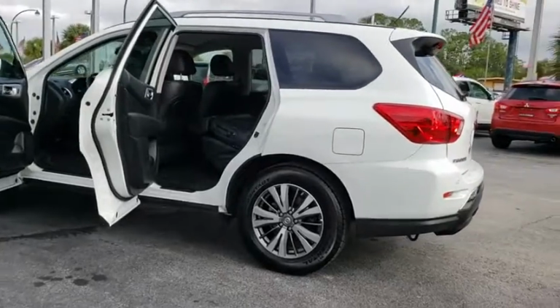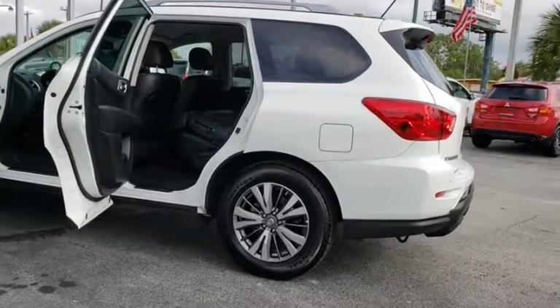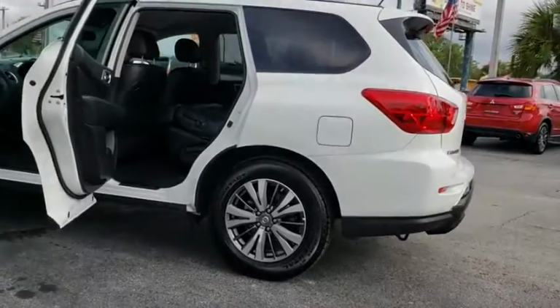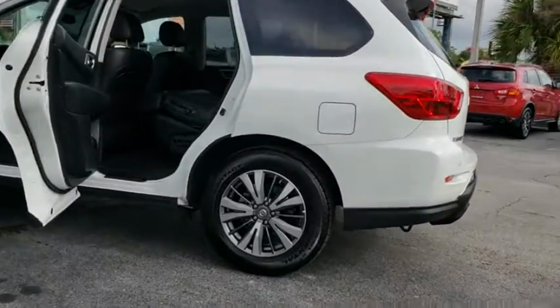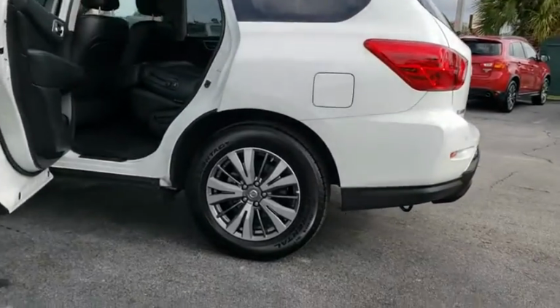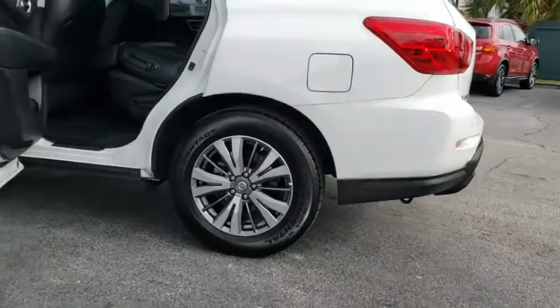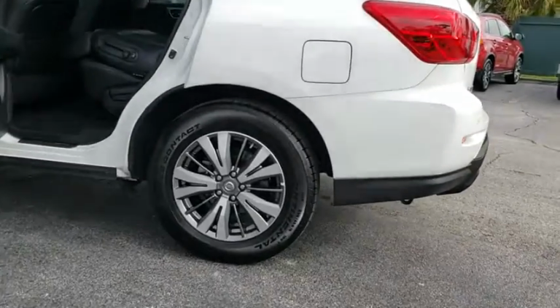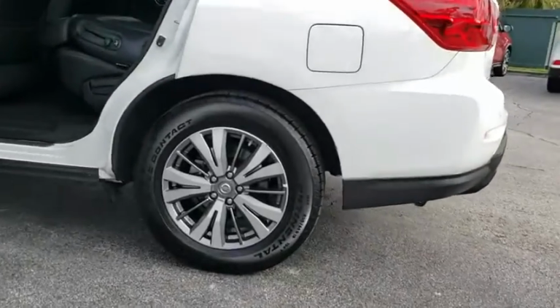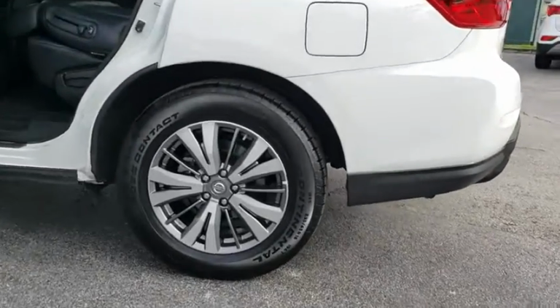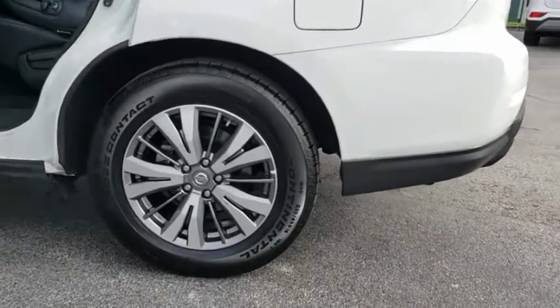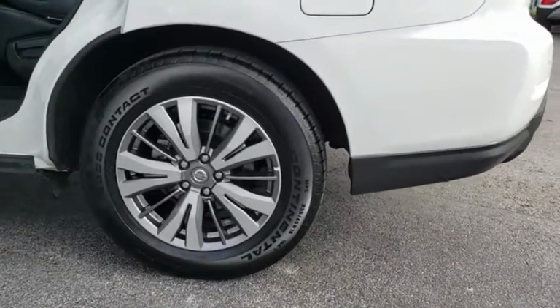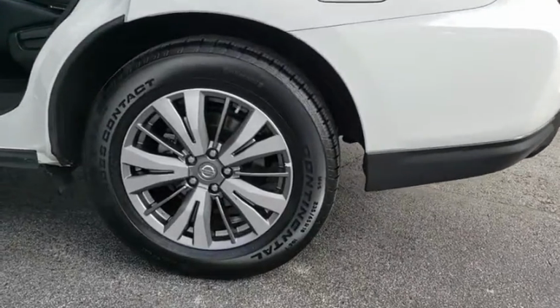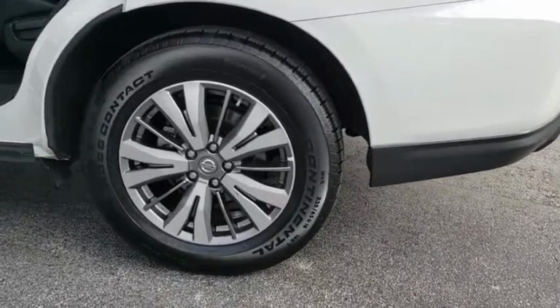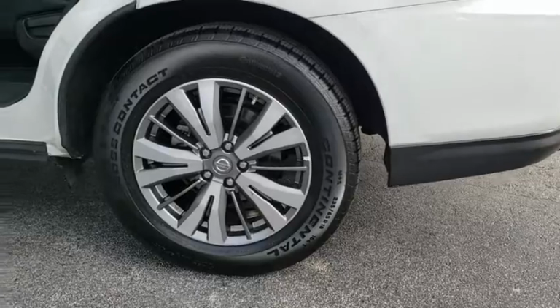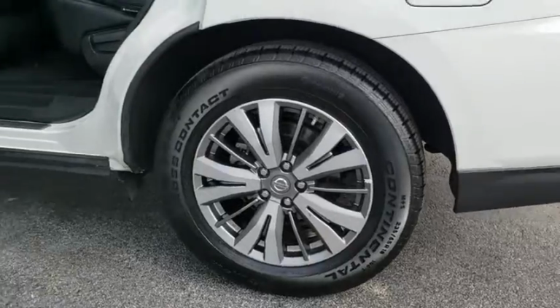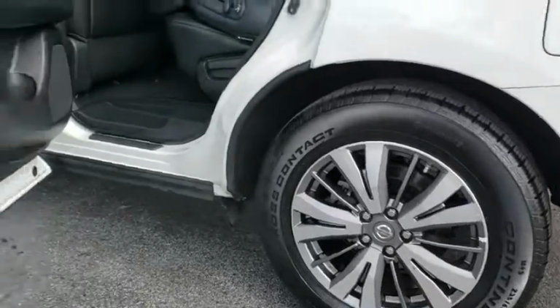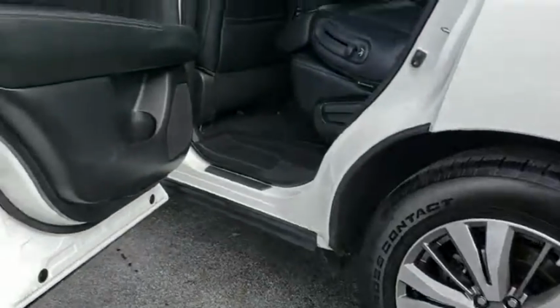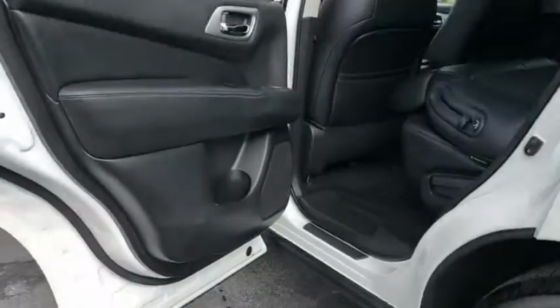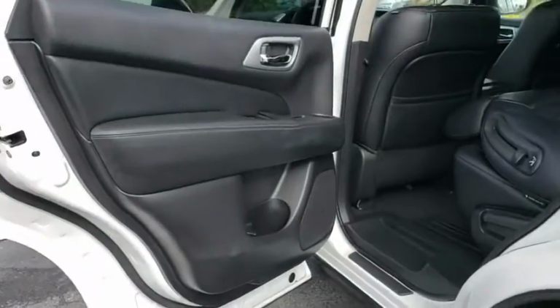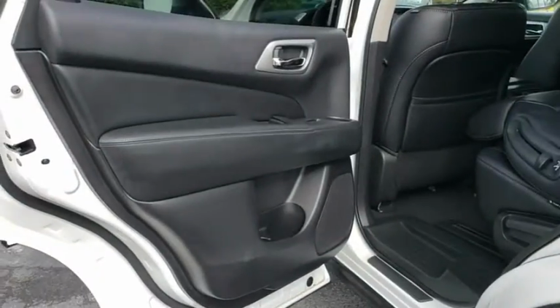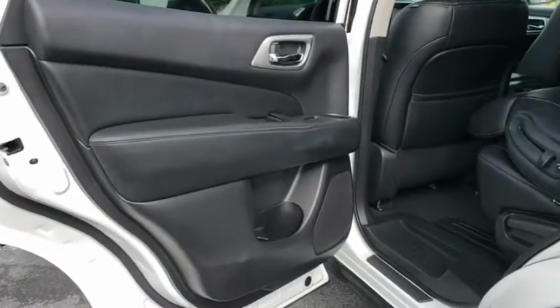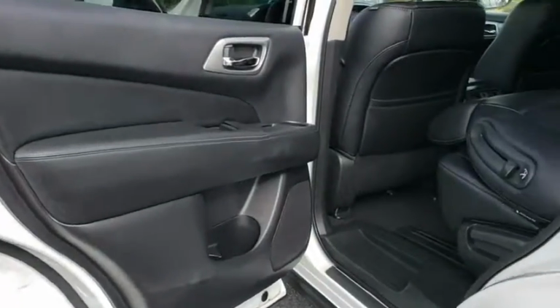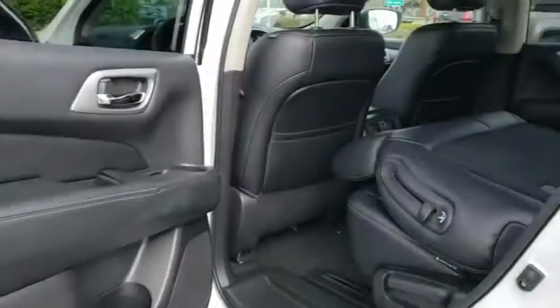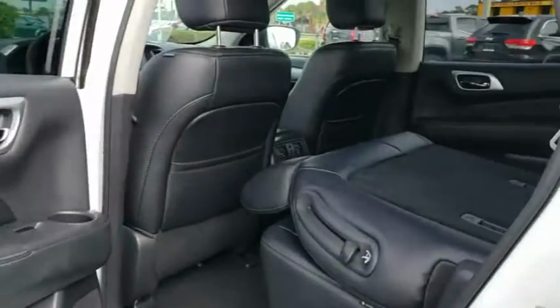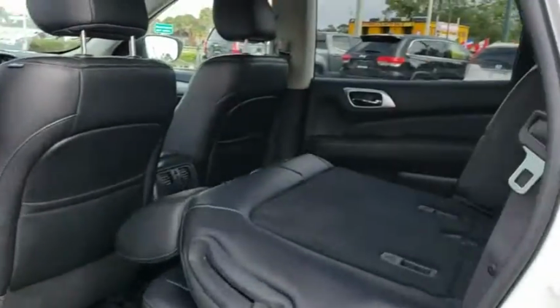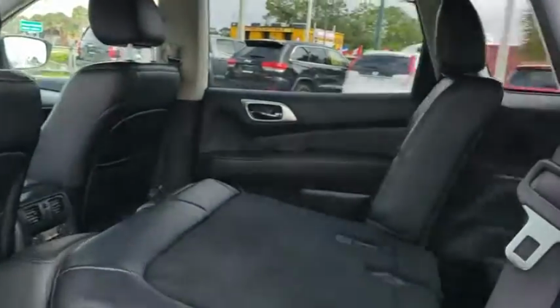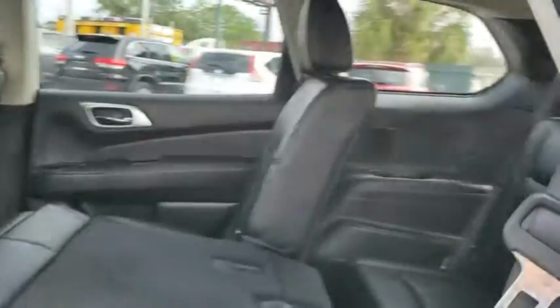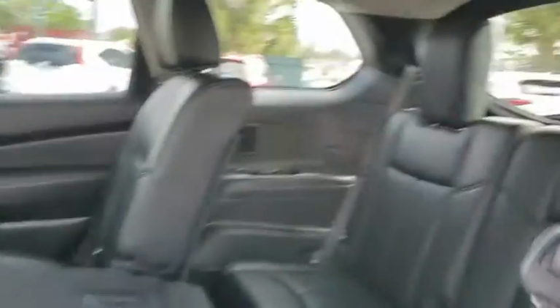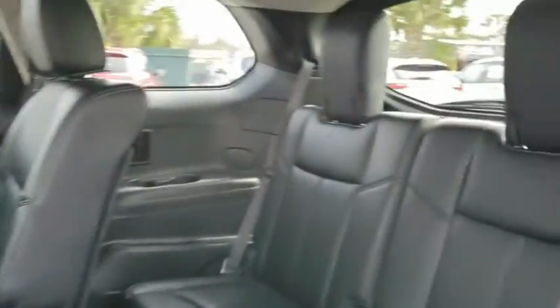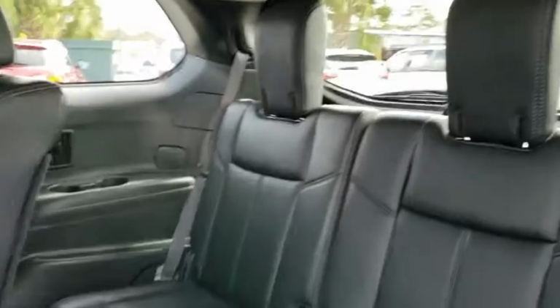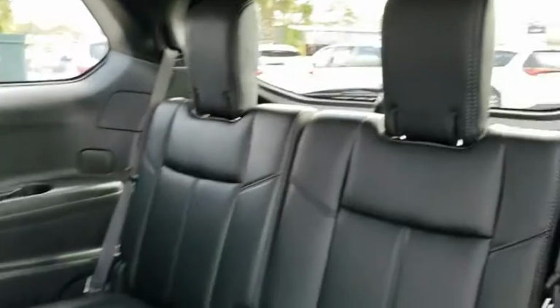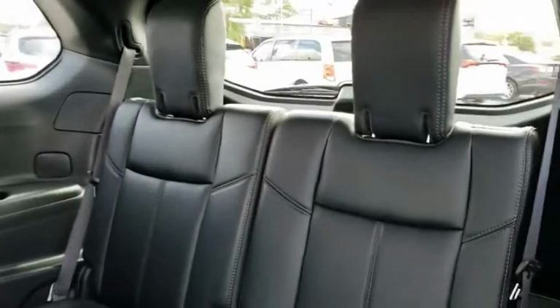Navigation system, leather-wrapped steering wheel, Bluetooth, dual airbags, alloy wheels, power steering, one owner, keyless start, four-wheel disc brakes, cruise control.